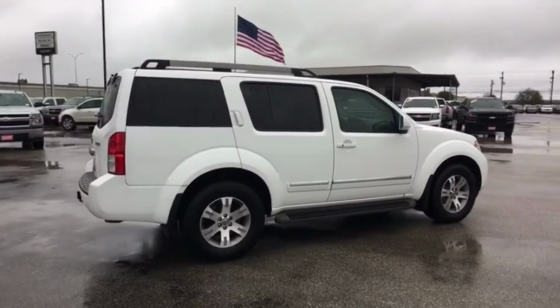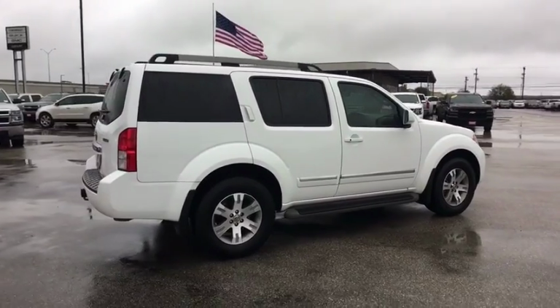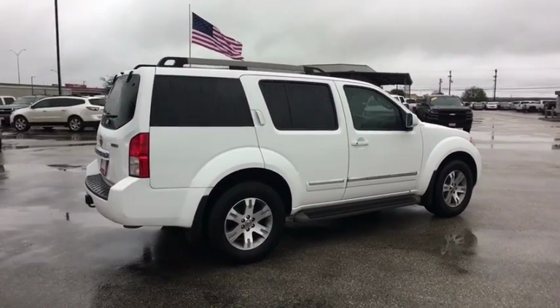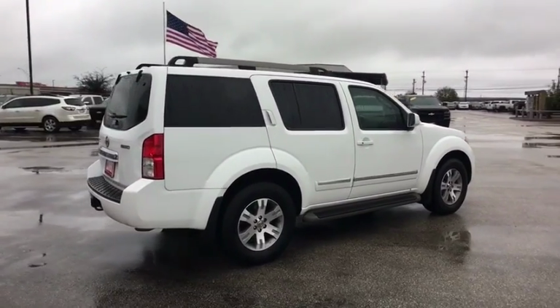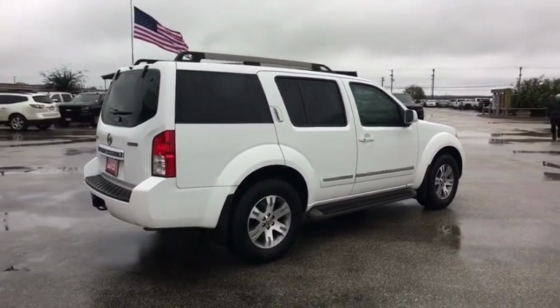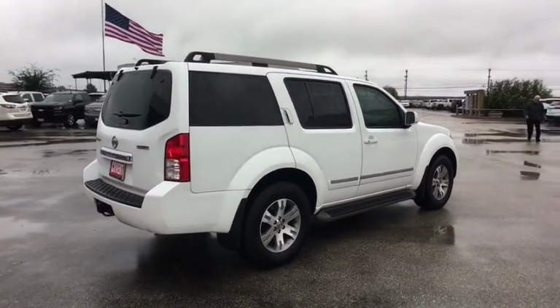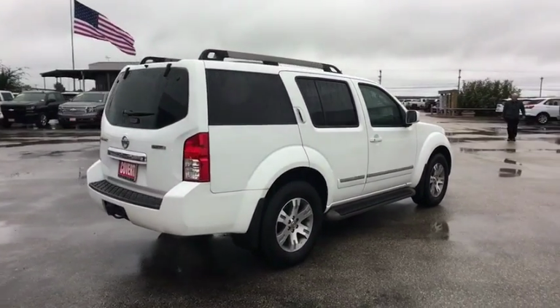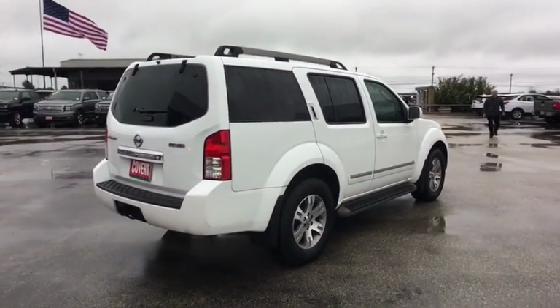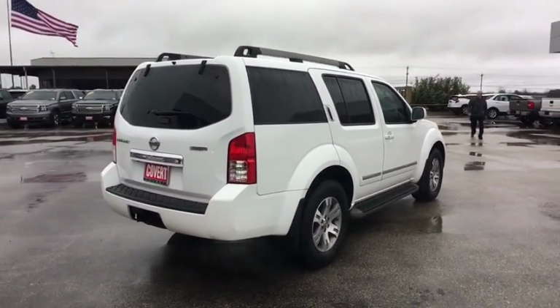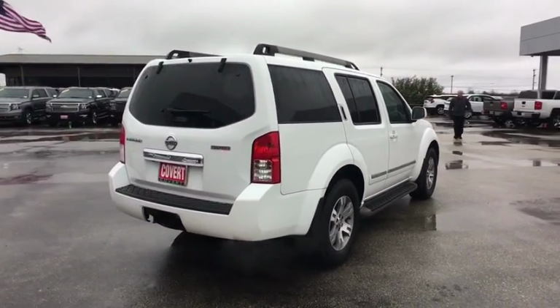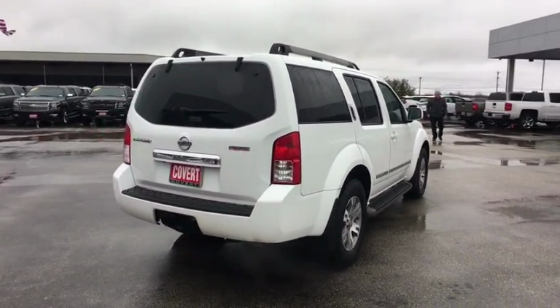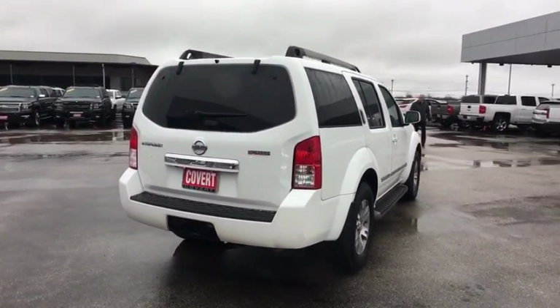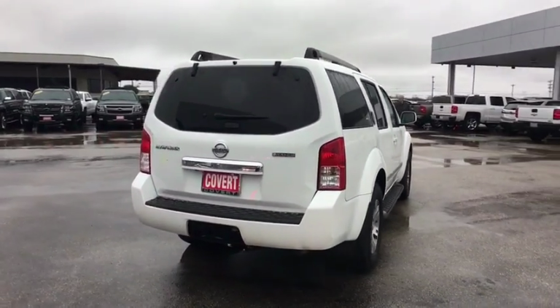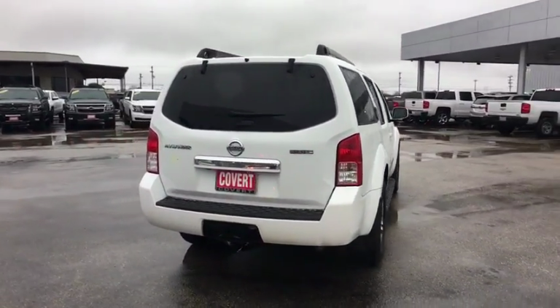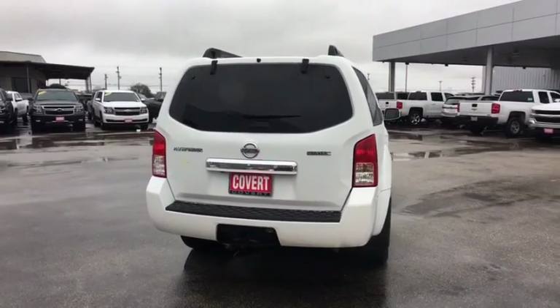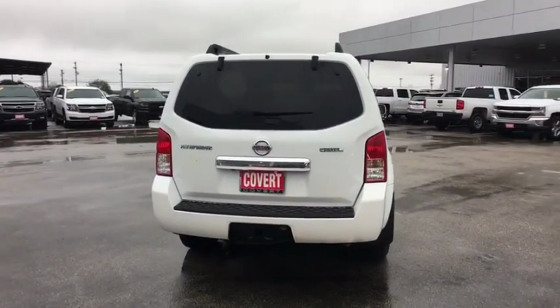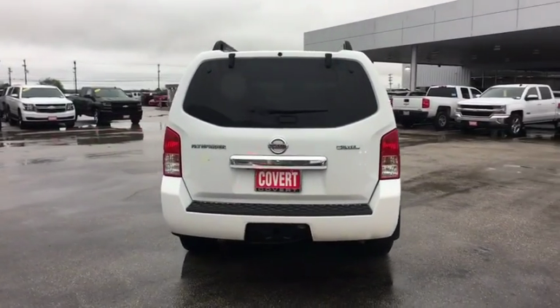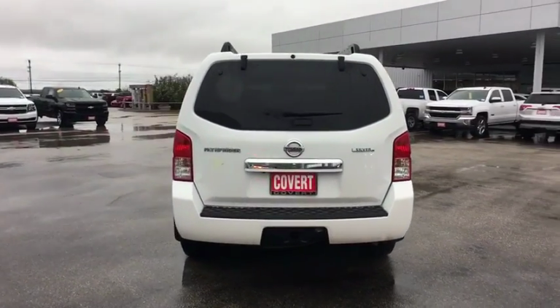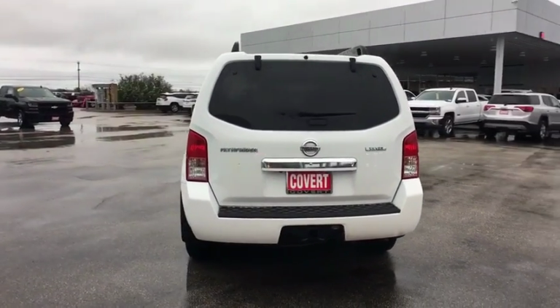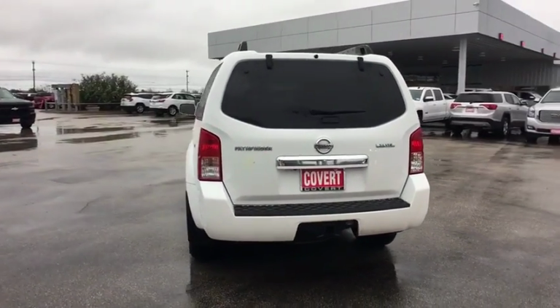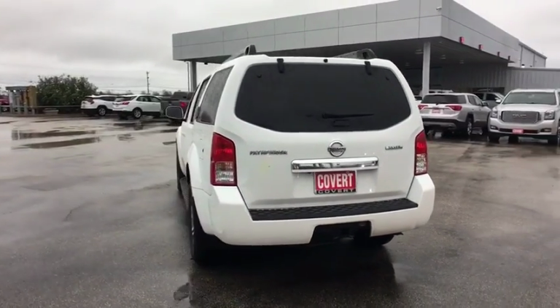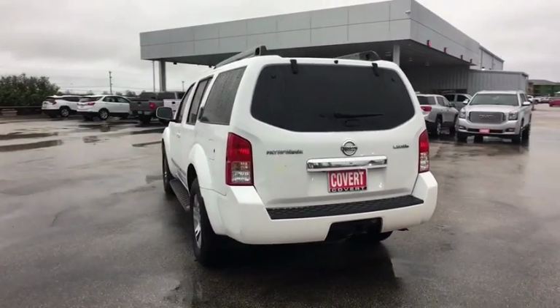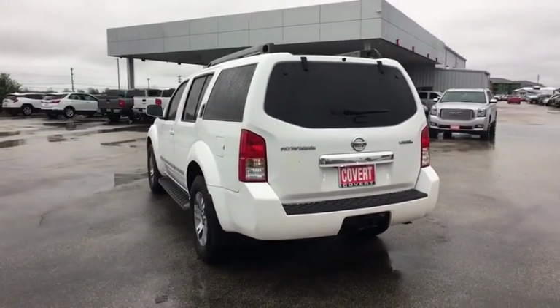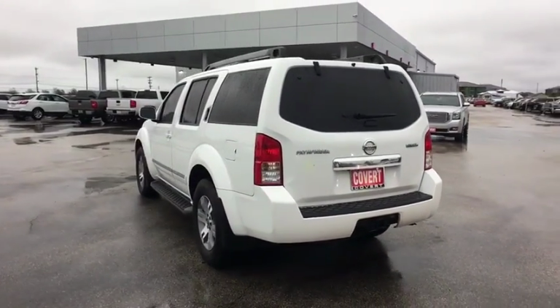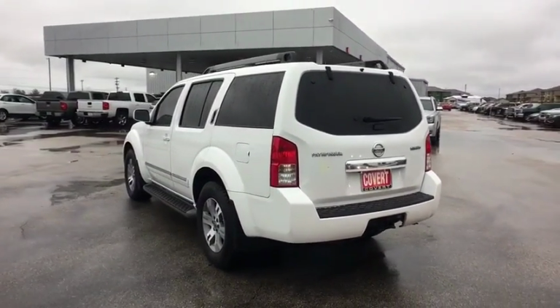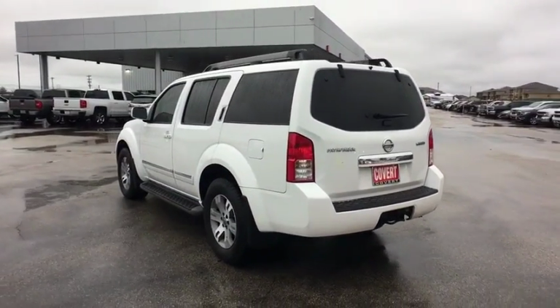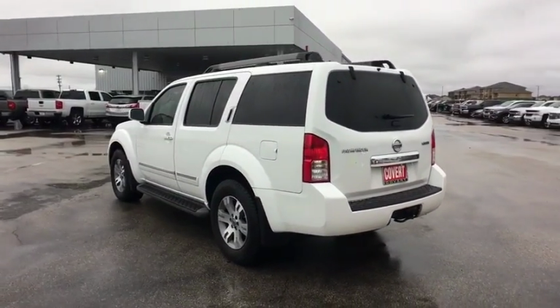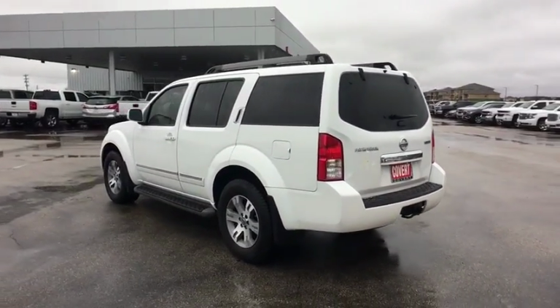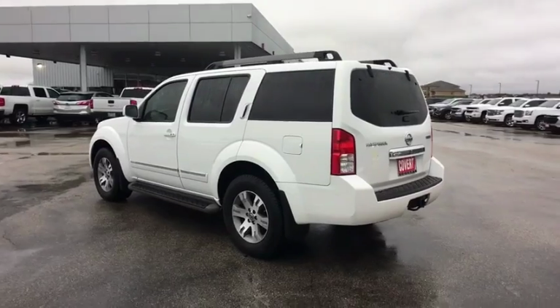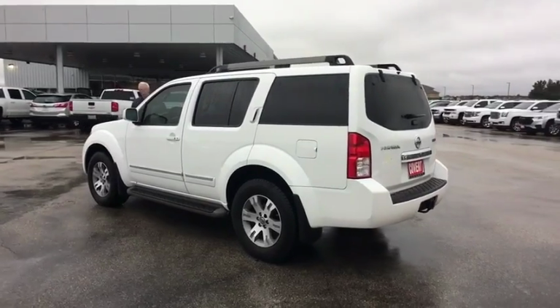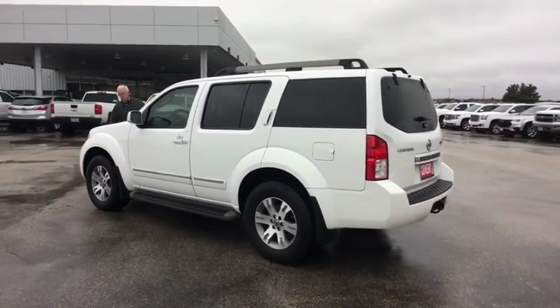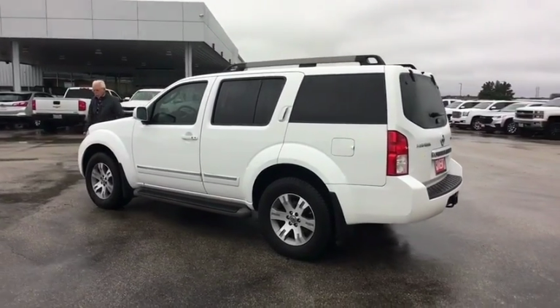This vehicle has less than 95,000 miles. Here are some of this vehicle's great options: traction control, anti-lock braking system, keyless entry, power passenger seat, tow hitch.